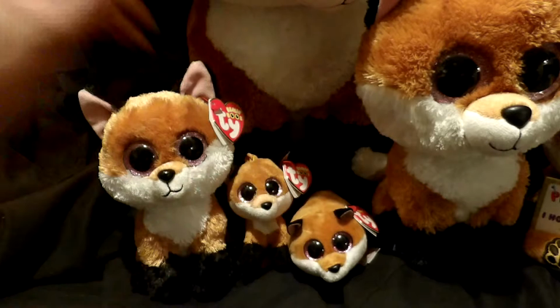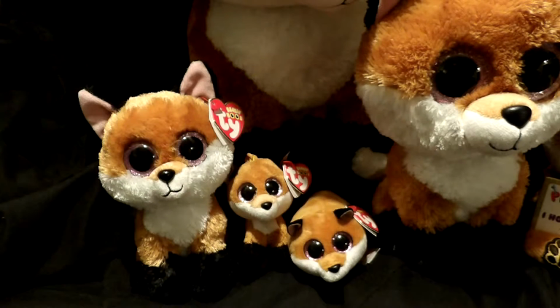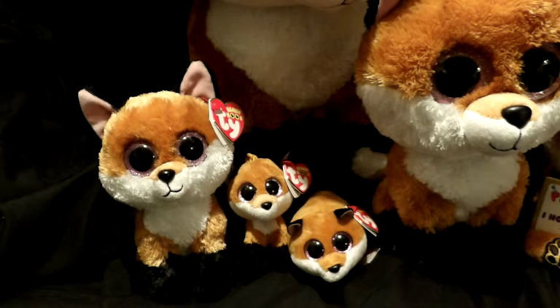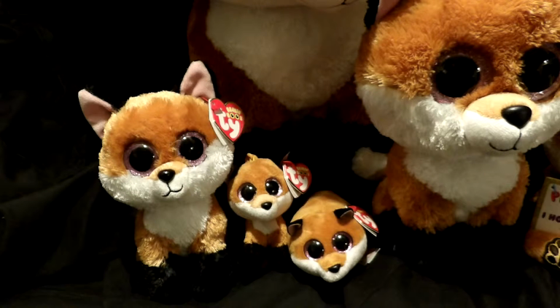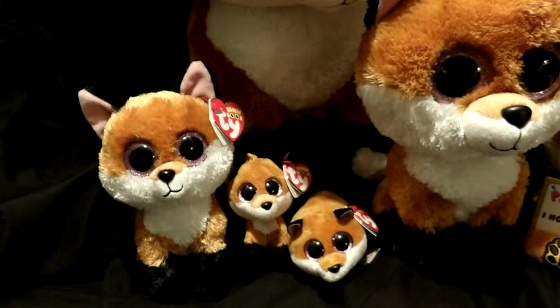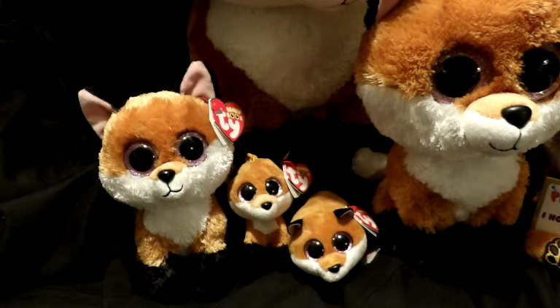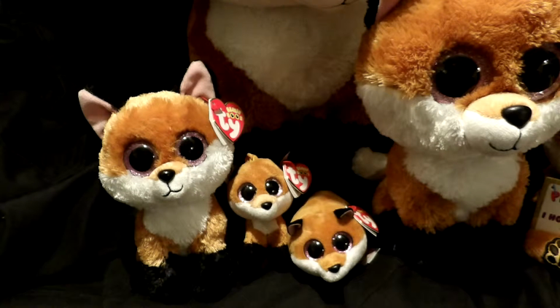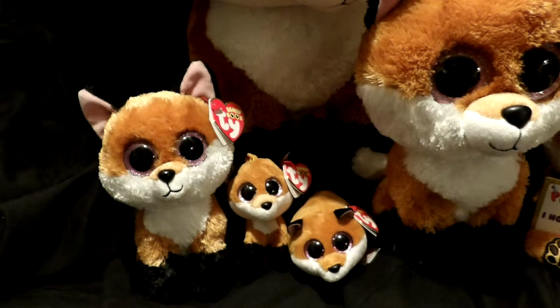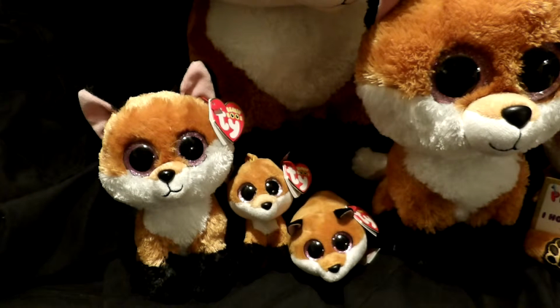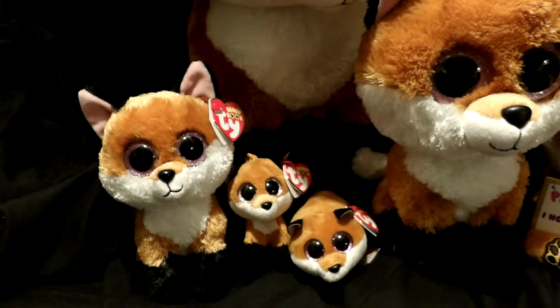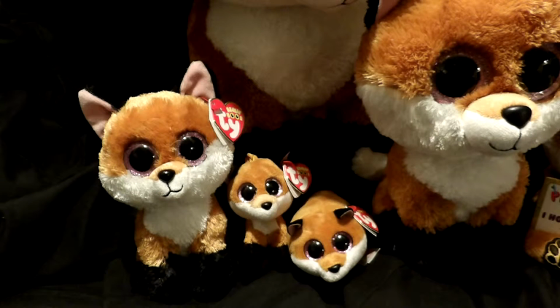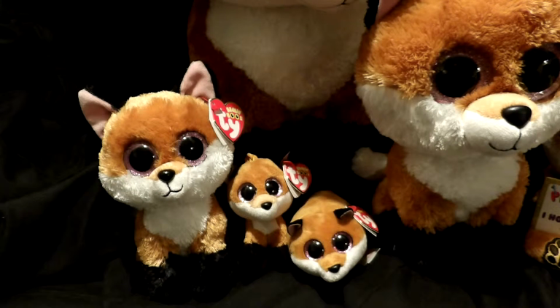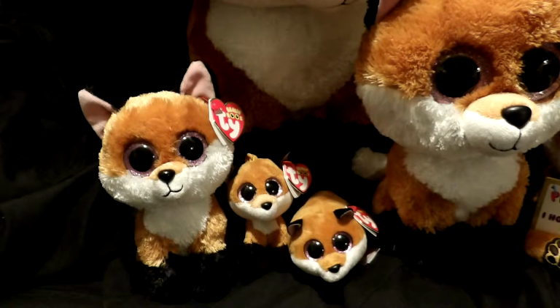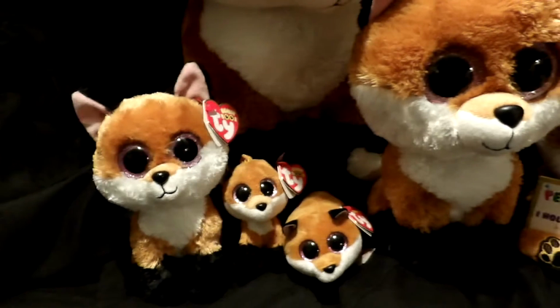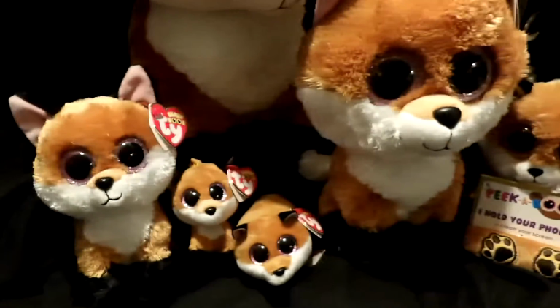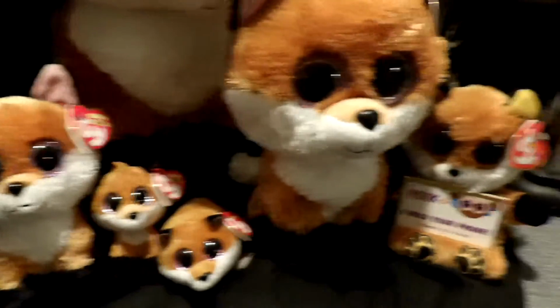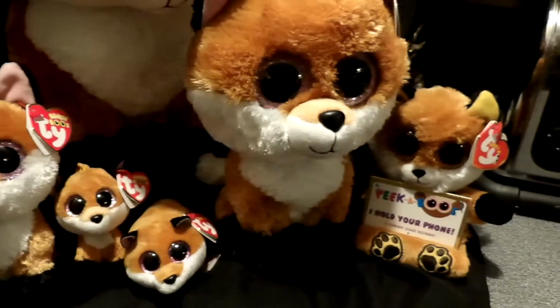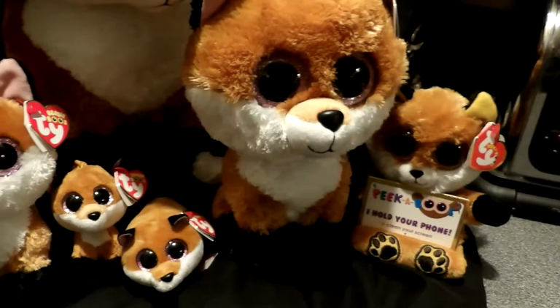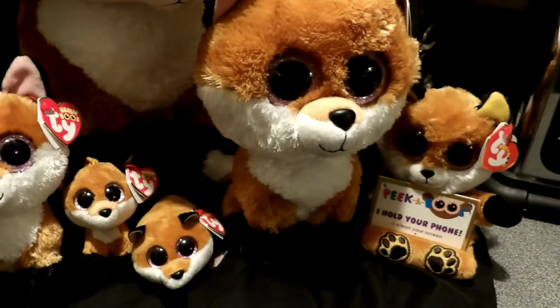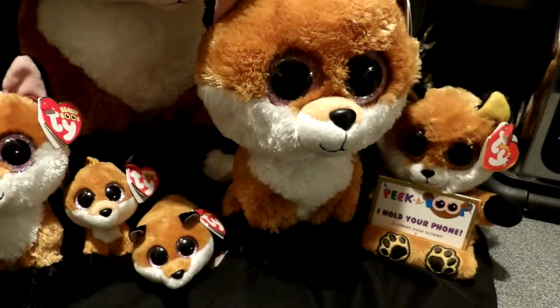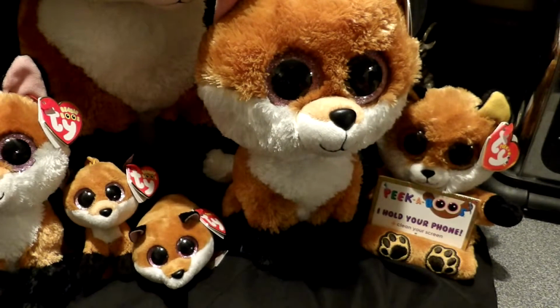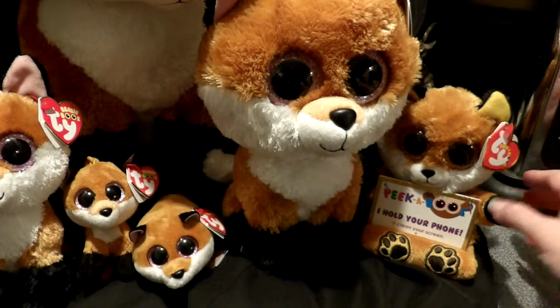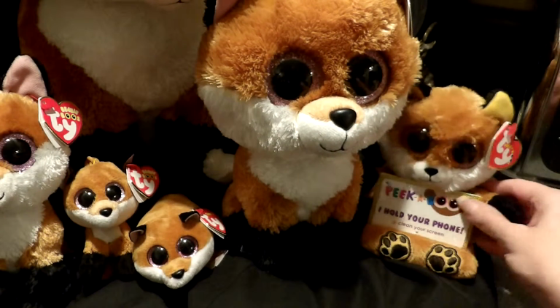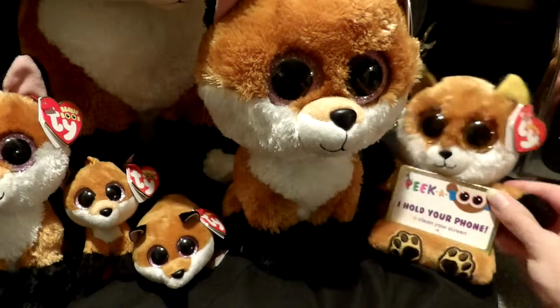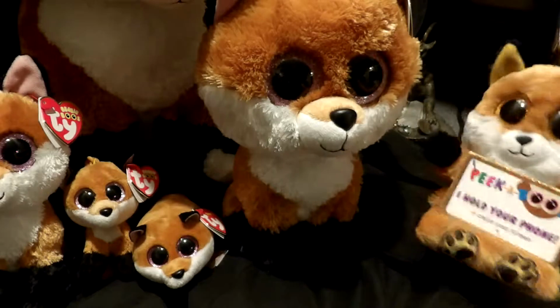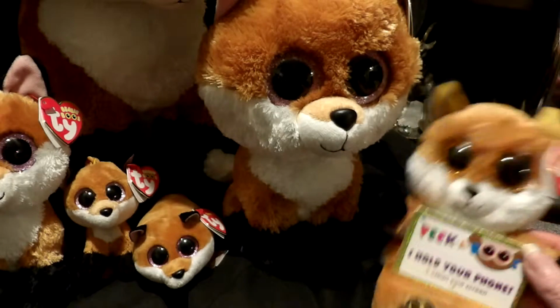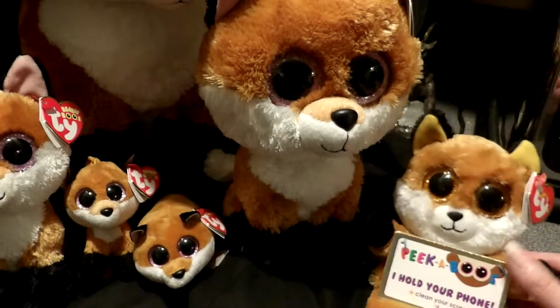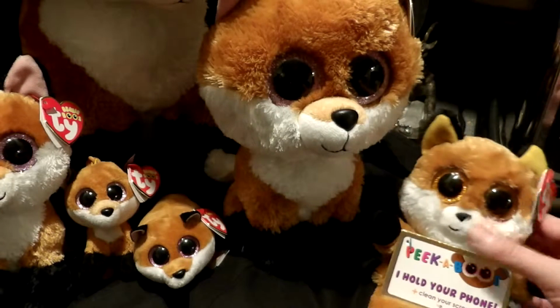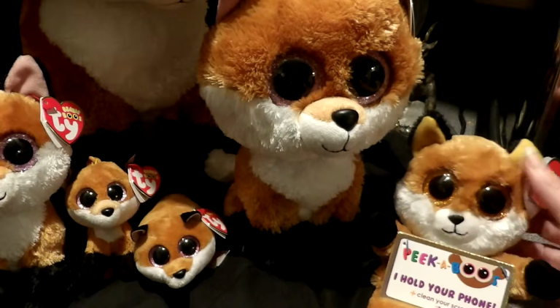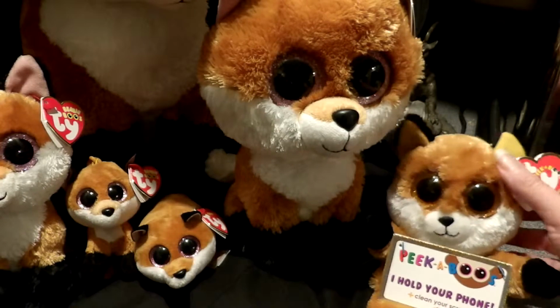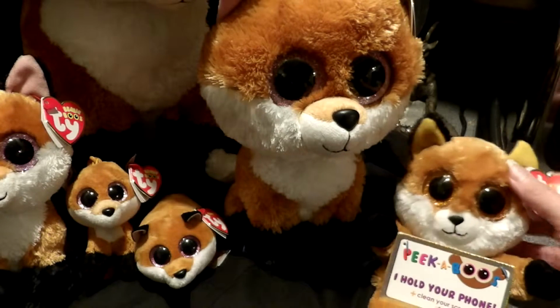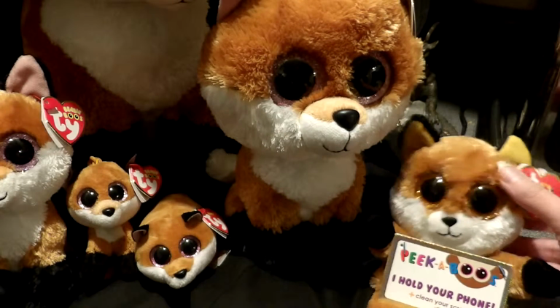I am not seeing them in stores. I did have to buy these off Amazon. If I pan over here — excuse my background — I have the peekaboo plush.